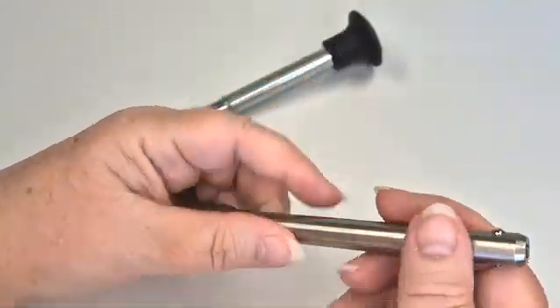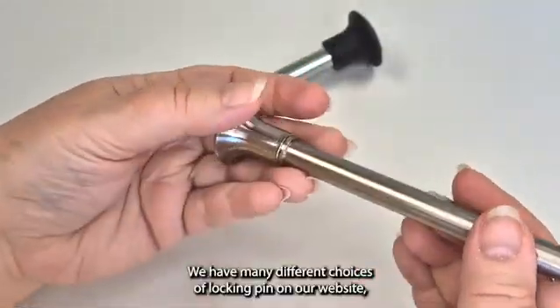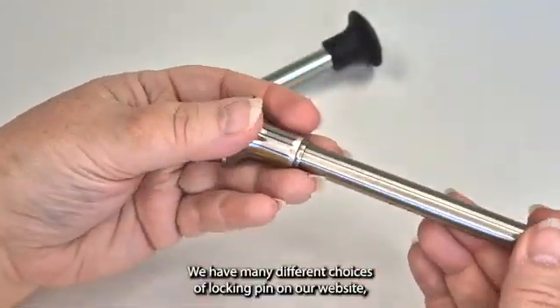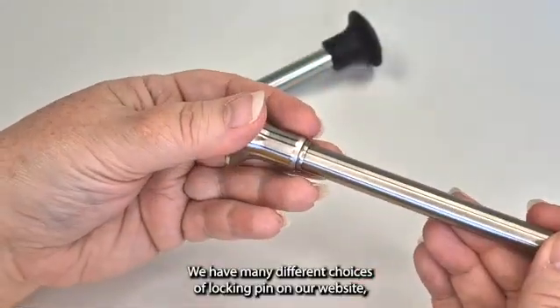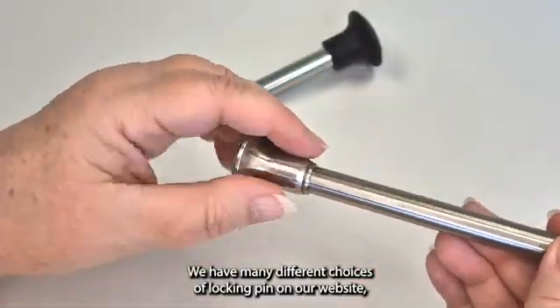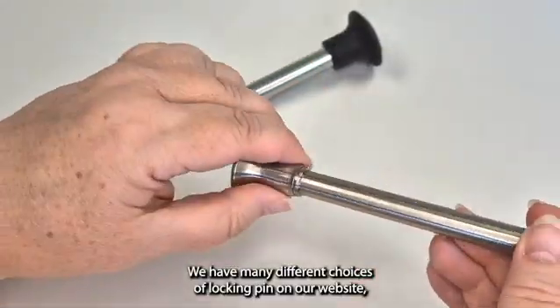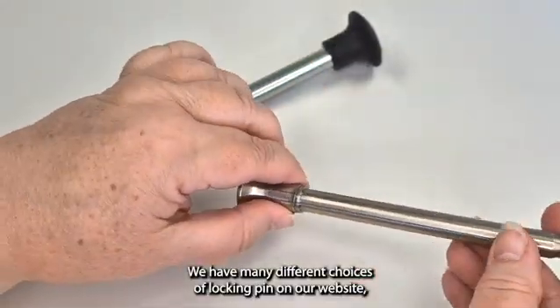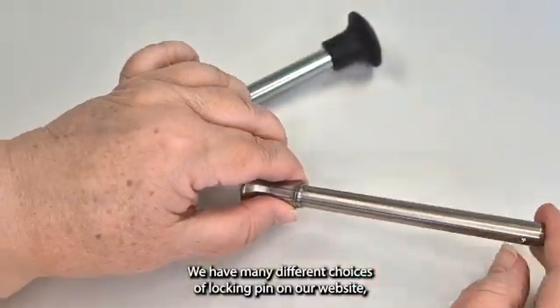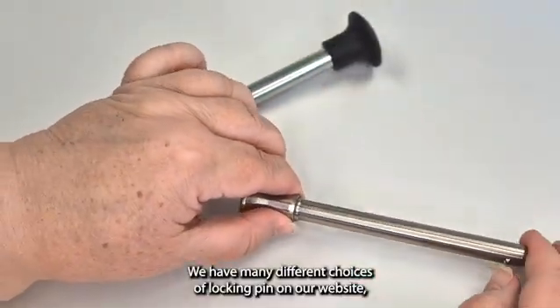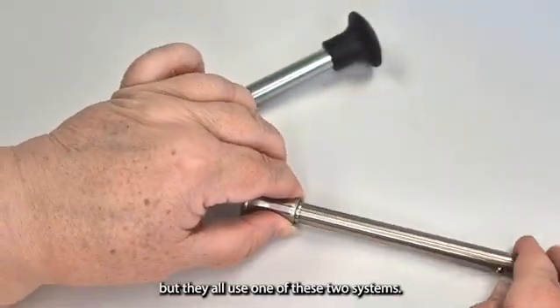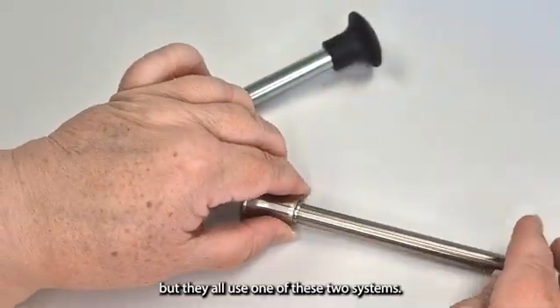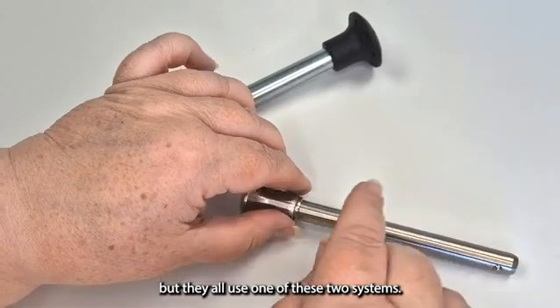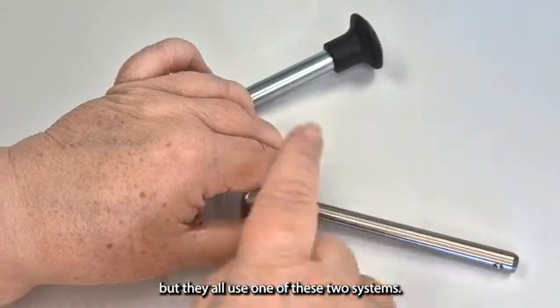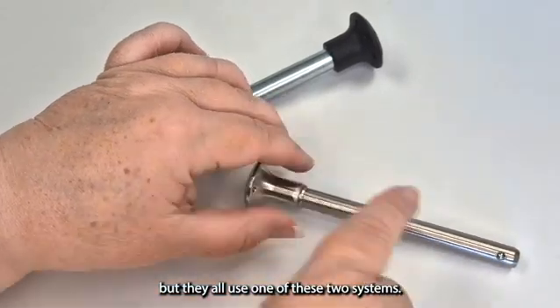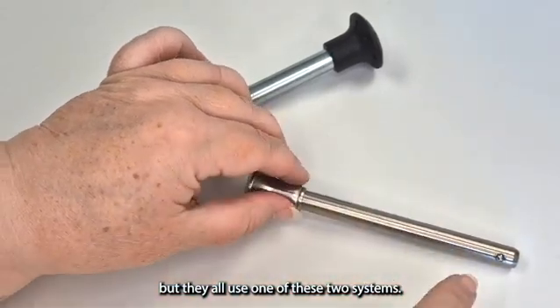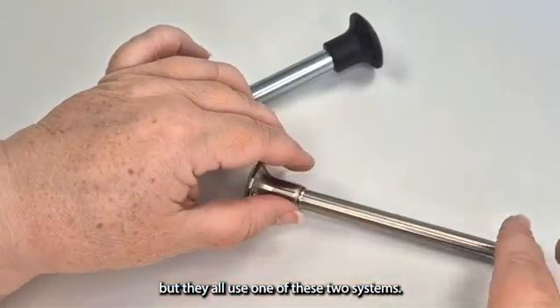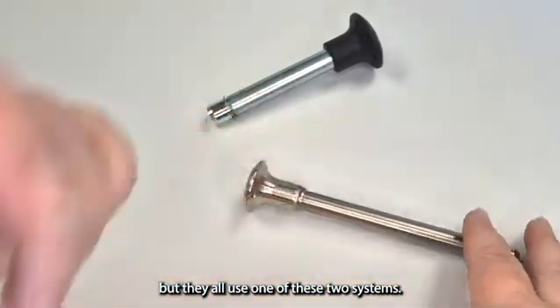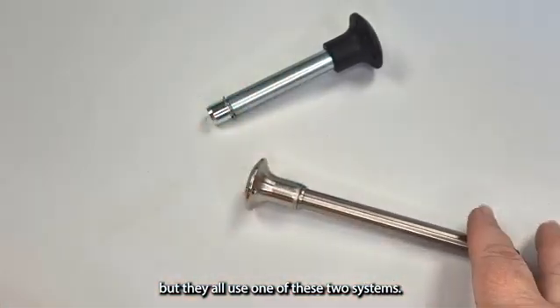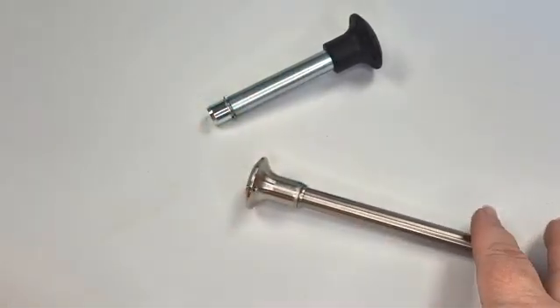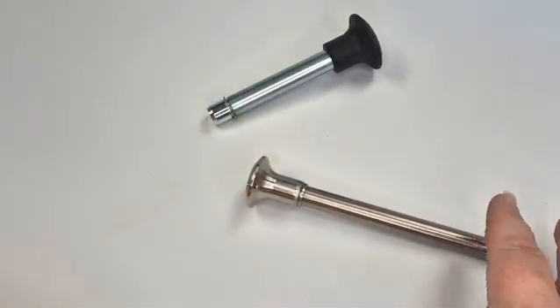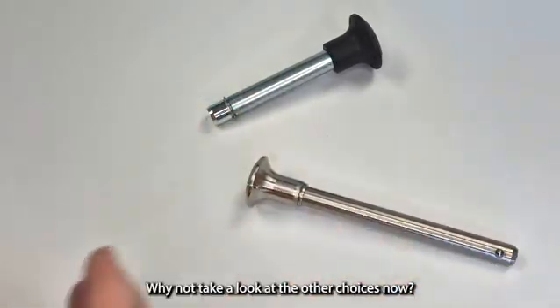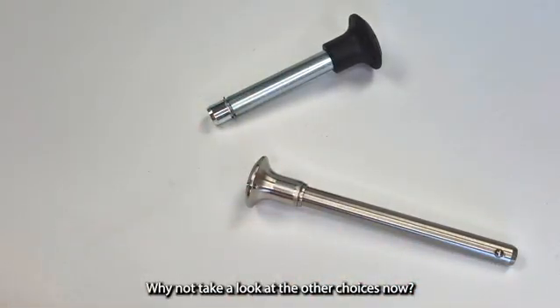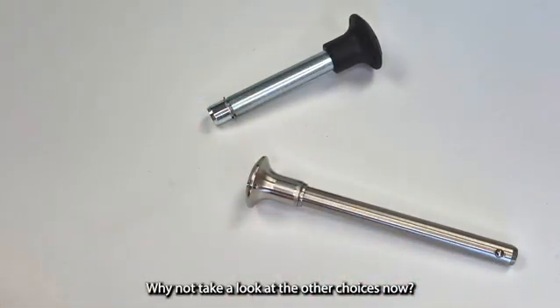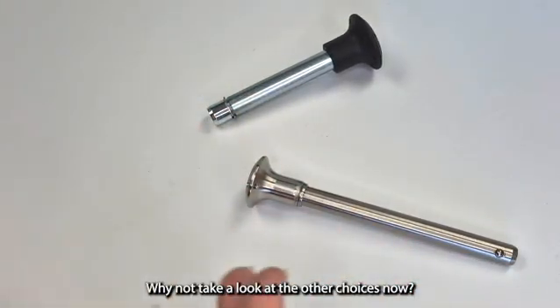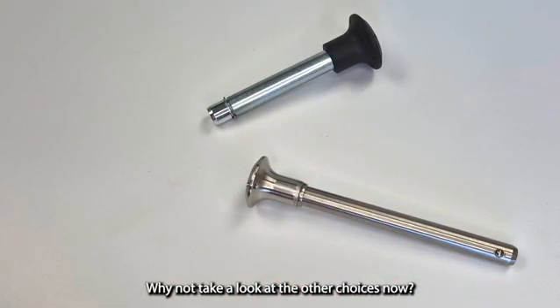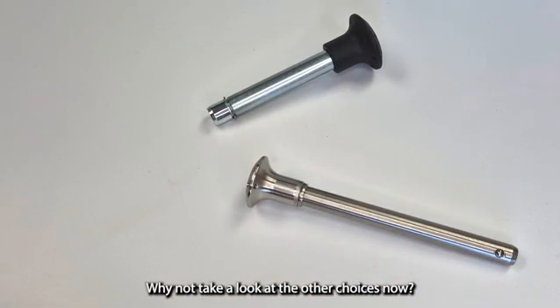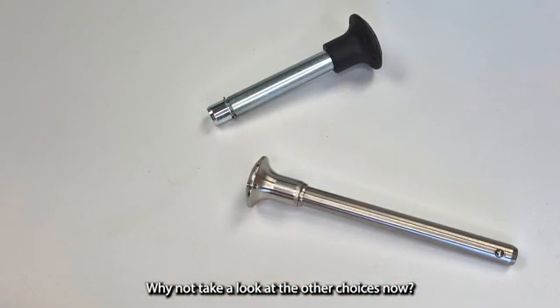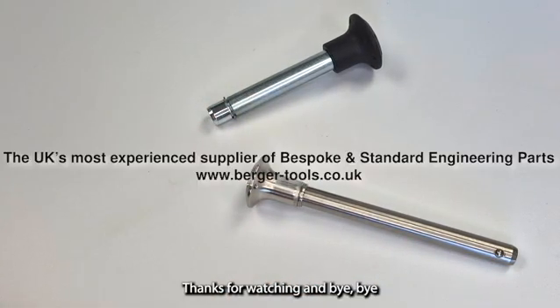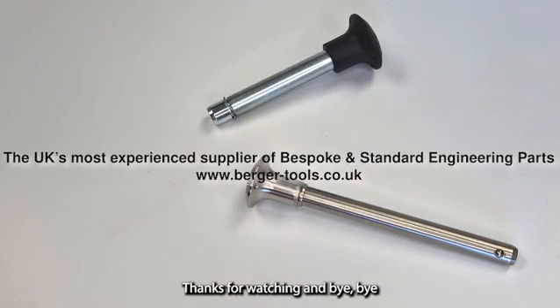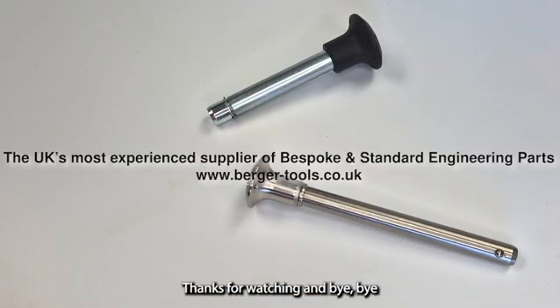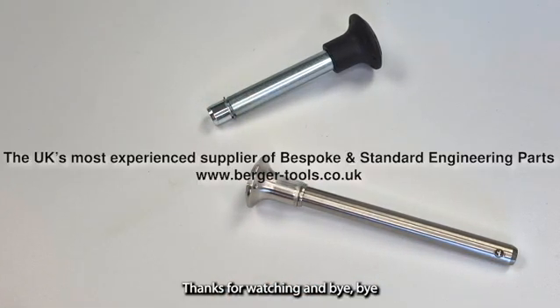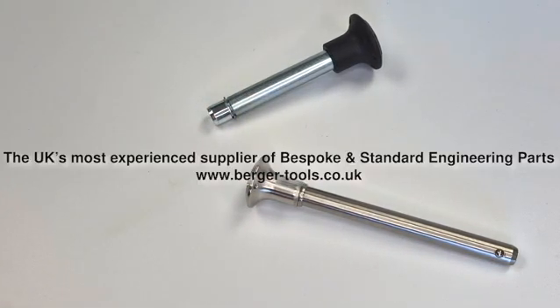We have many different choices of locking pin on our website but they all use one of these two systems. Why not take a look at the other choices now? Thanks for watching and bye bye!